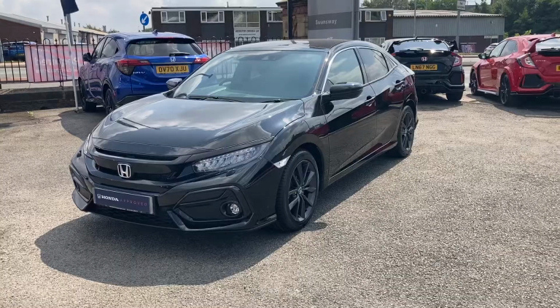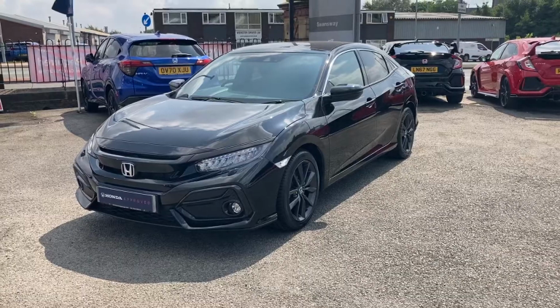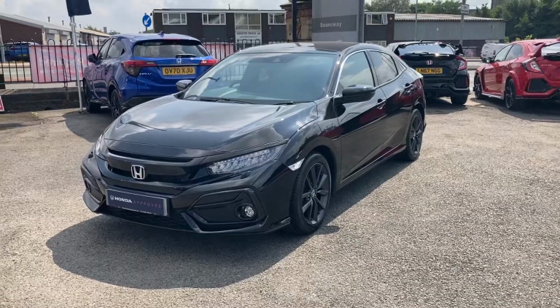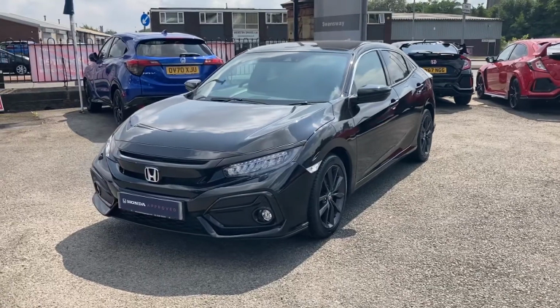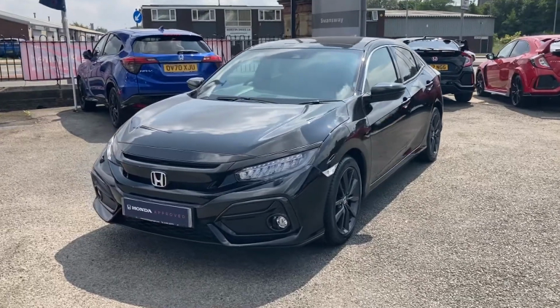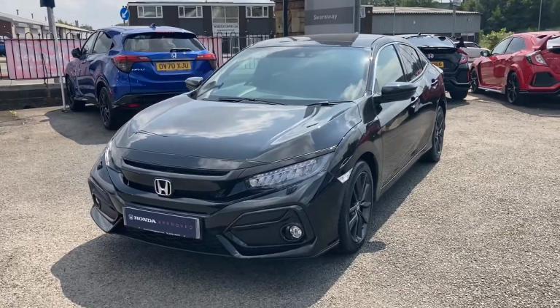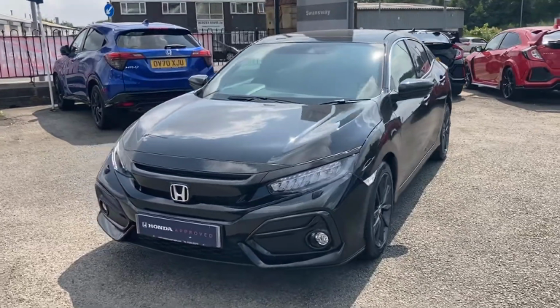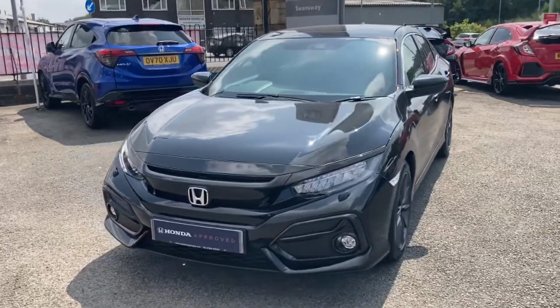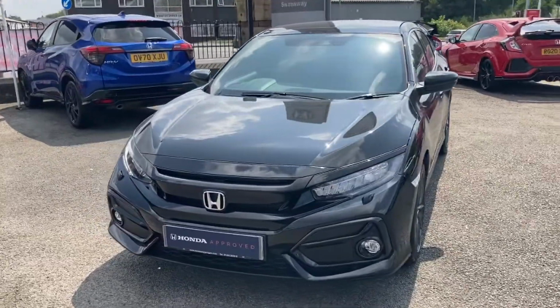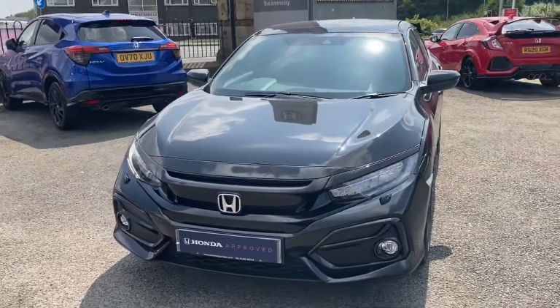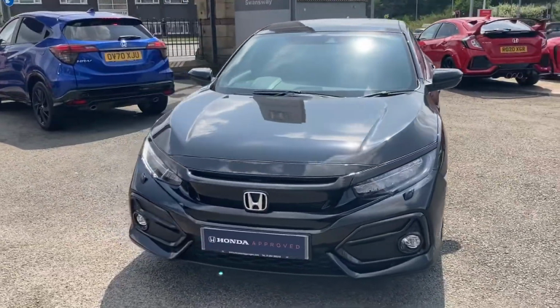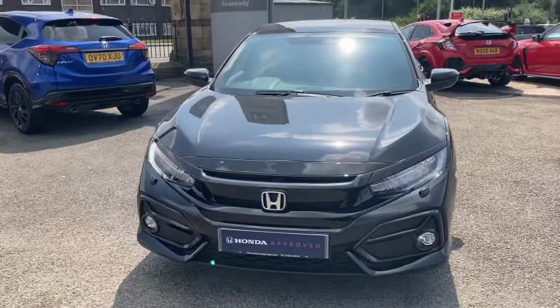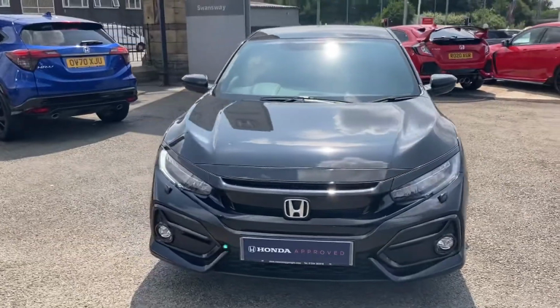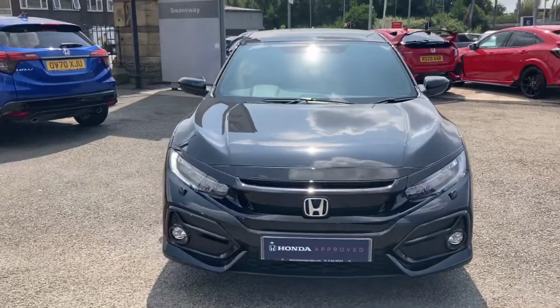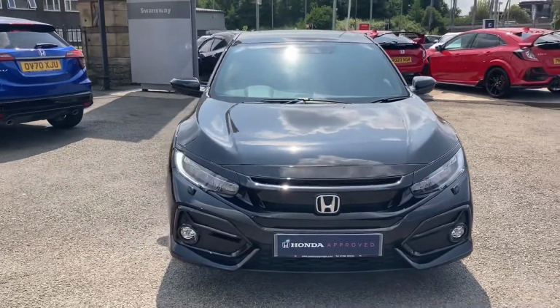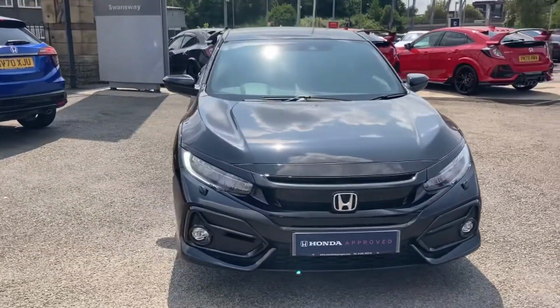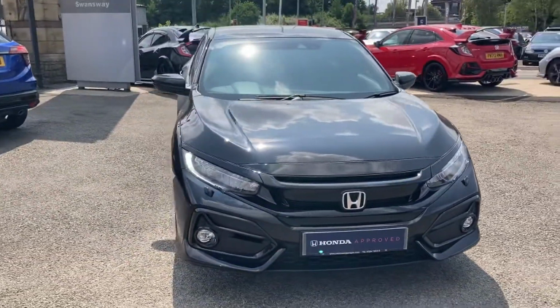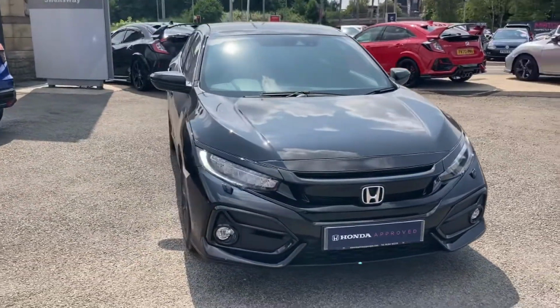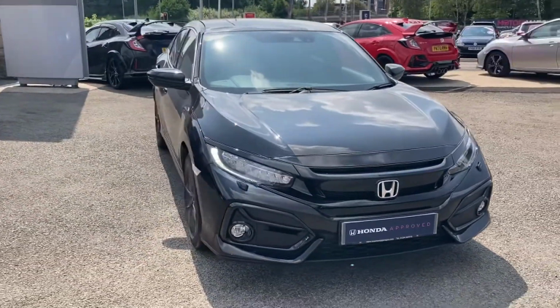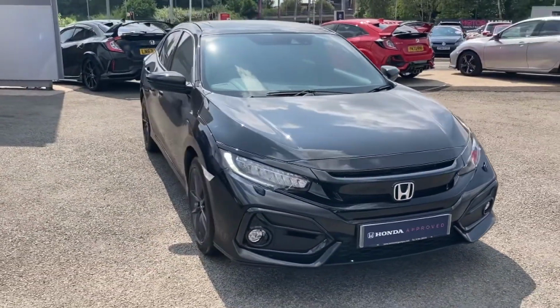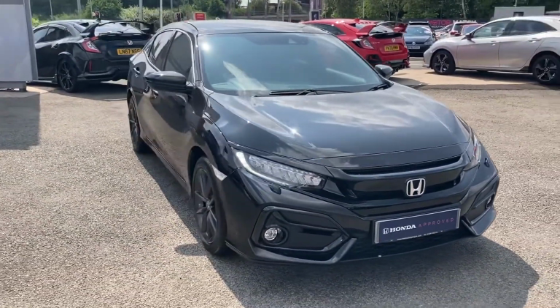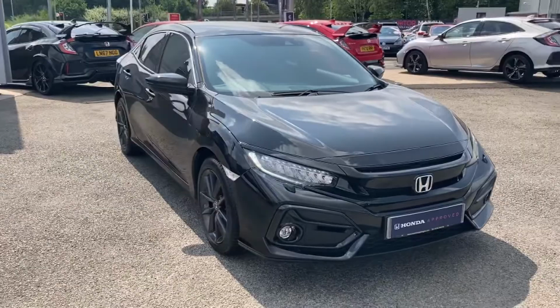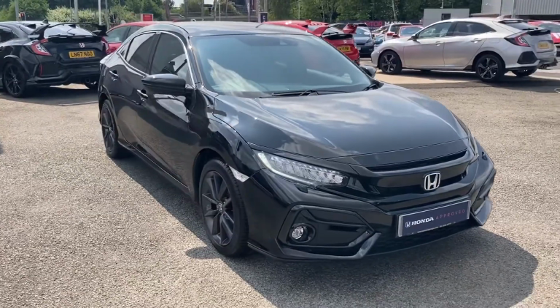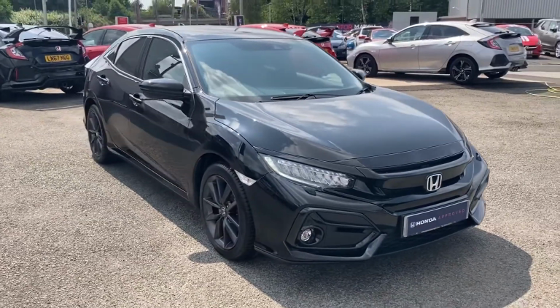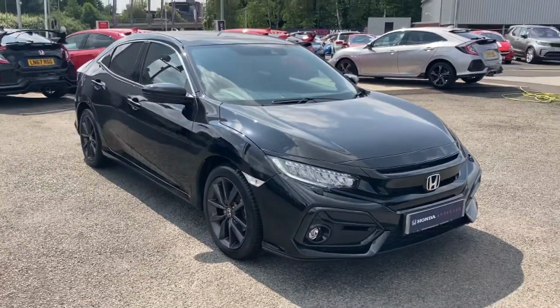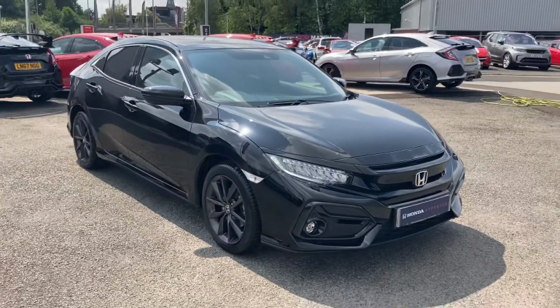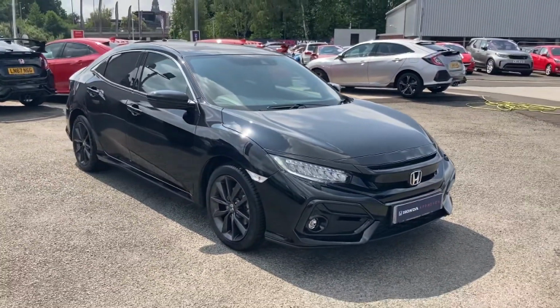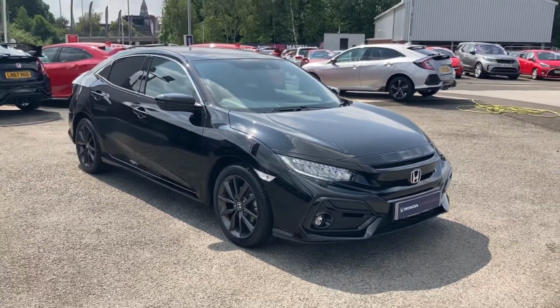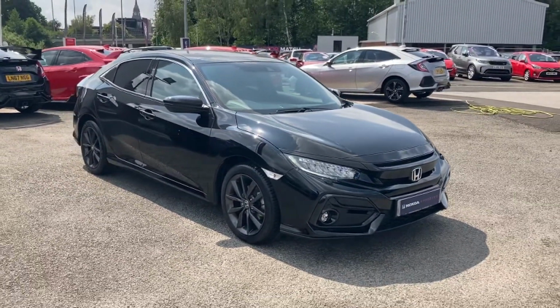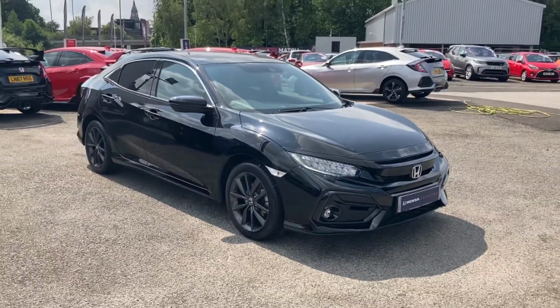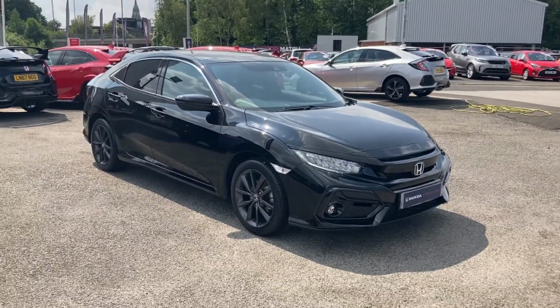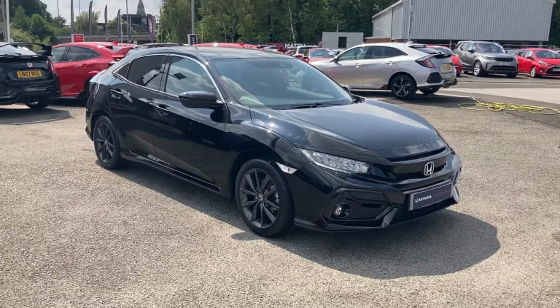Hello and welcome to Swansway Honda Bolton. My name's Charlotte and today I'll be giving you a quick video tour through this 2021 Honda Civic. It is a VTEC Turbo Executive, so it does come with some outstanding features all round, finishing in a pleasant crystal black finish.